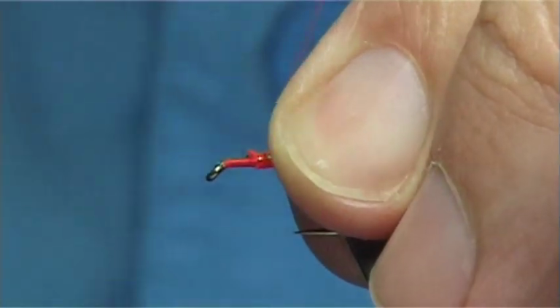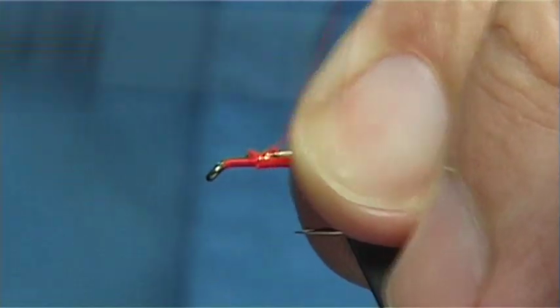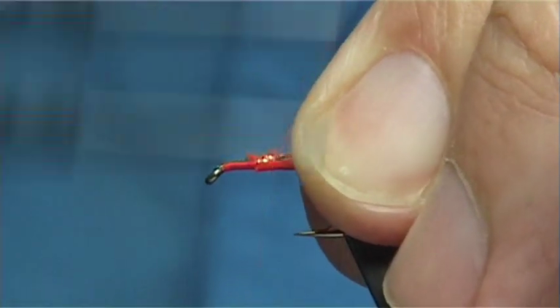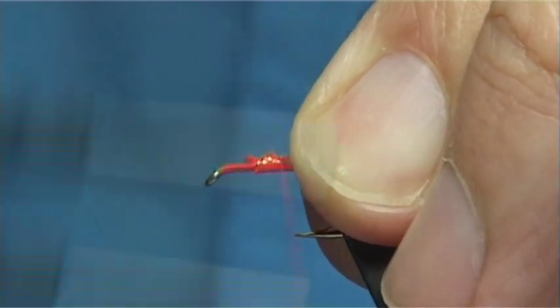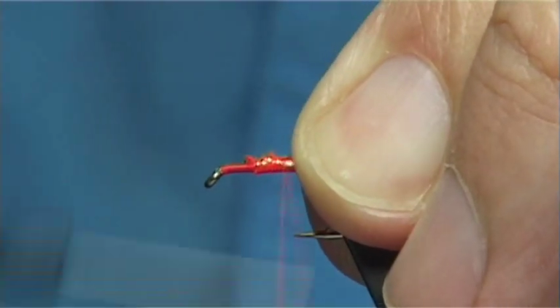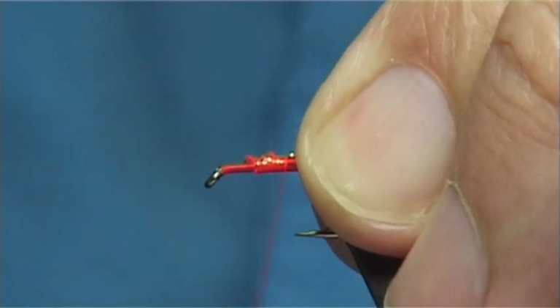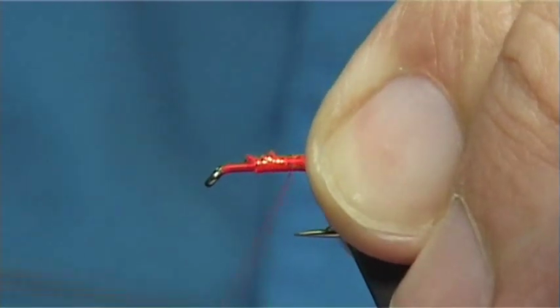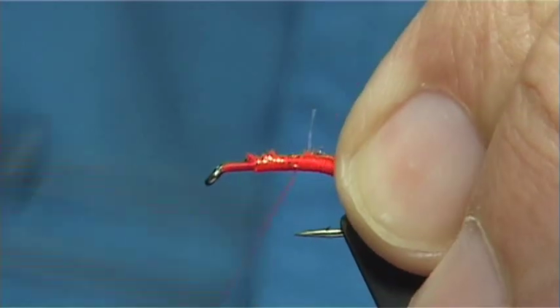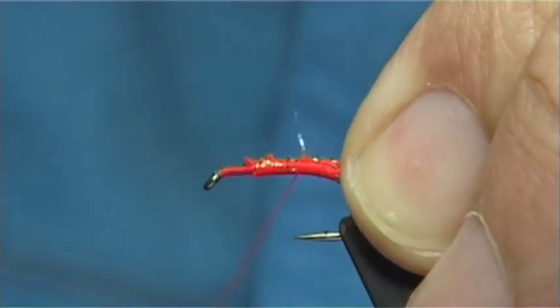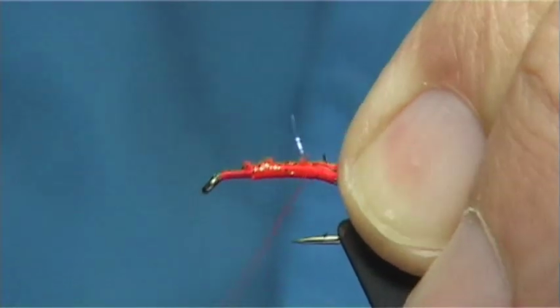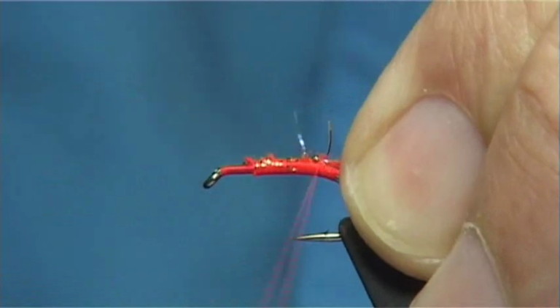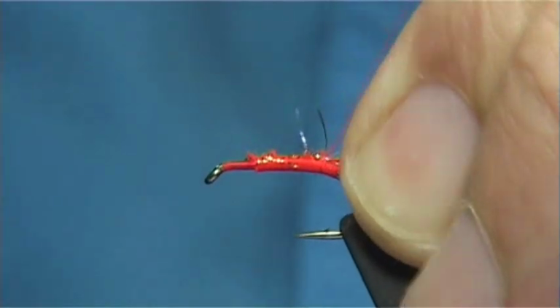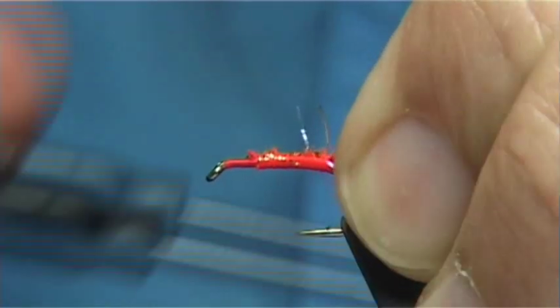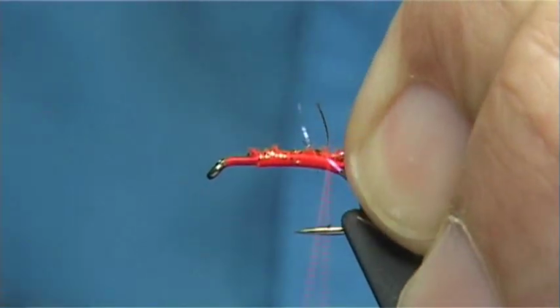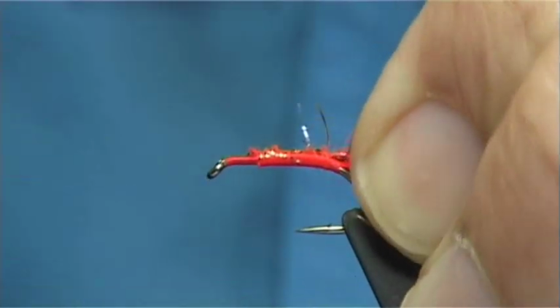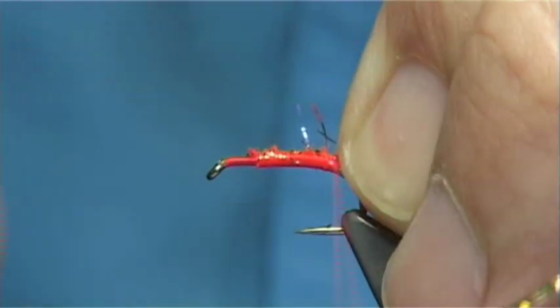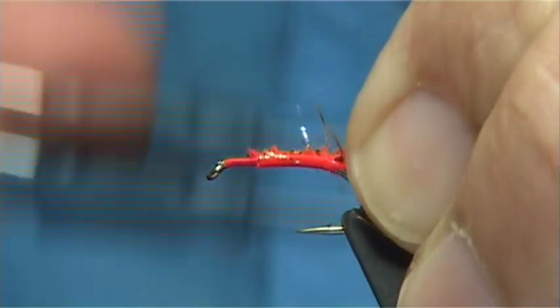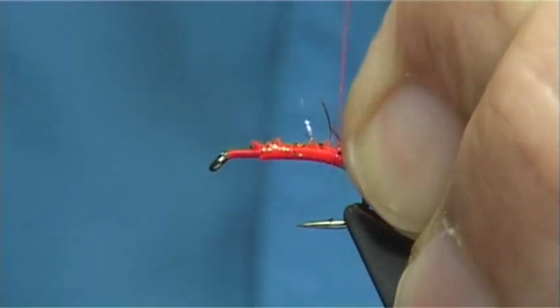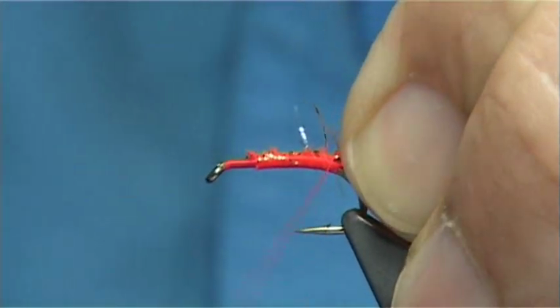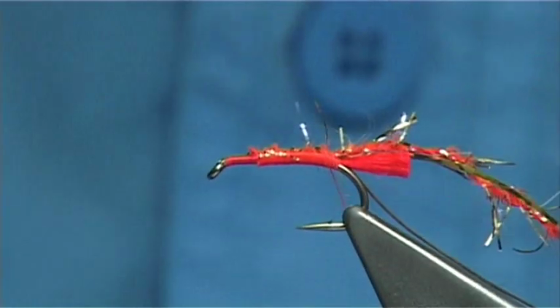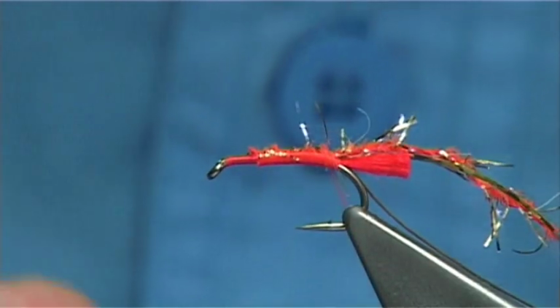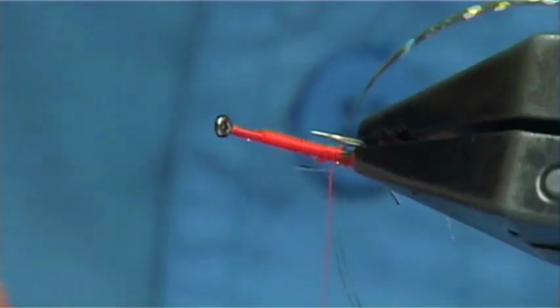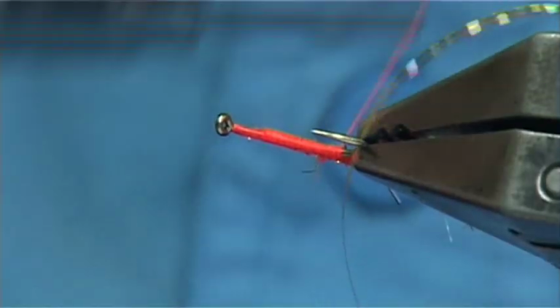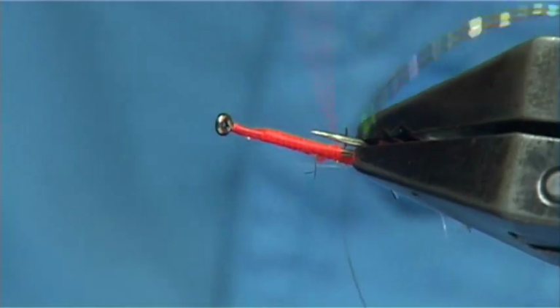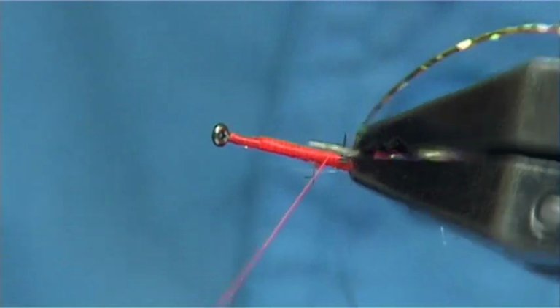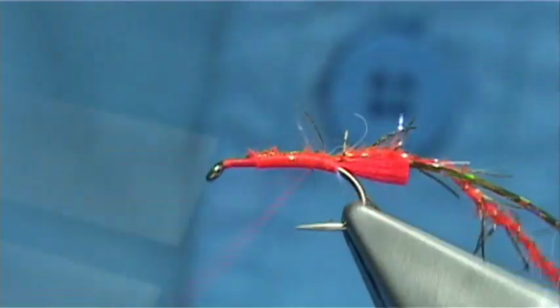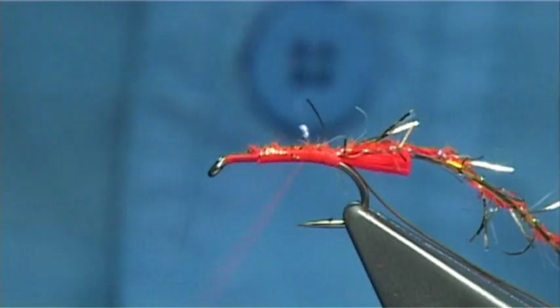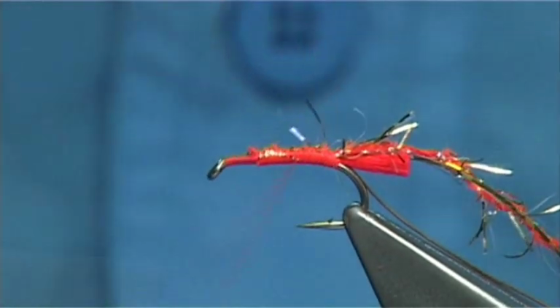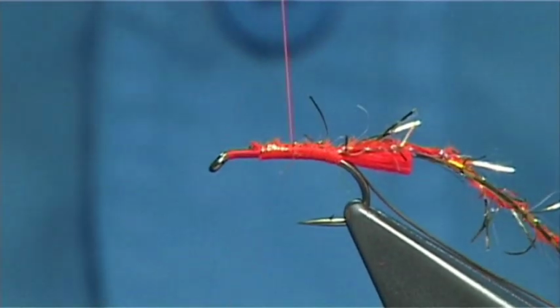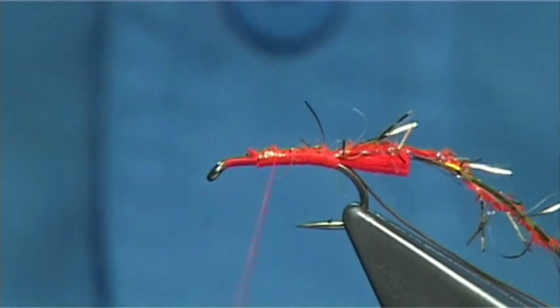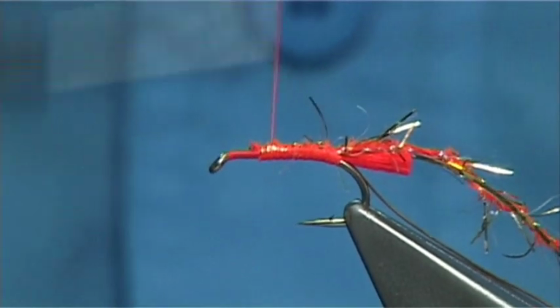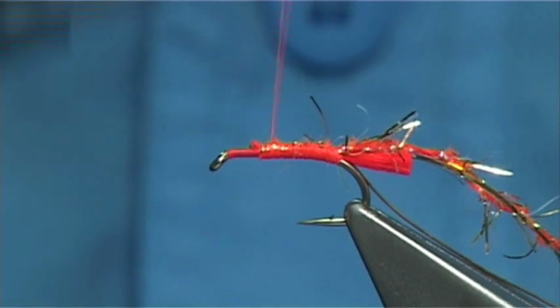Now the original is just a gold body. Tie that in and then work your way back down nice and tight, right up against the tail, then come back up.